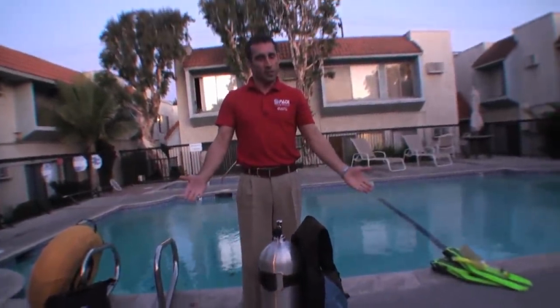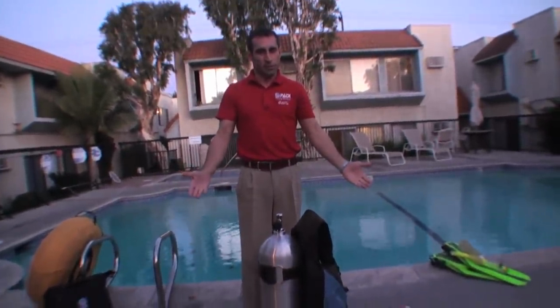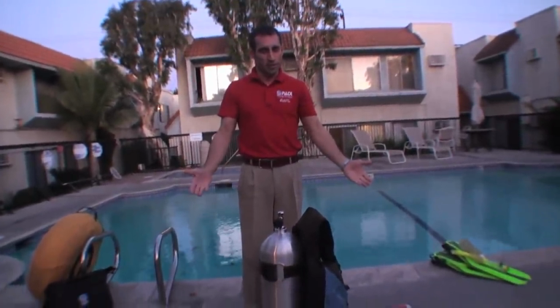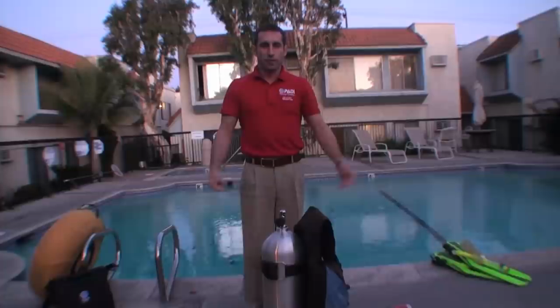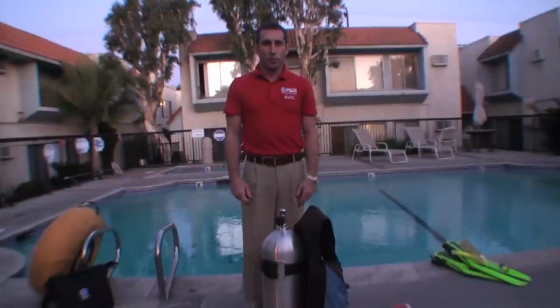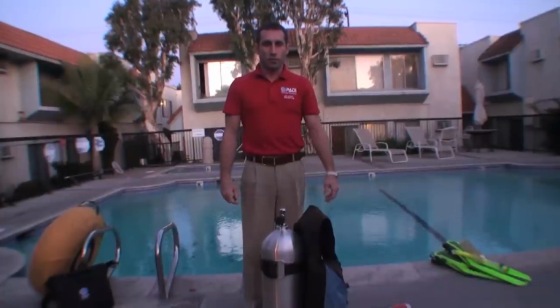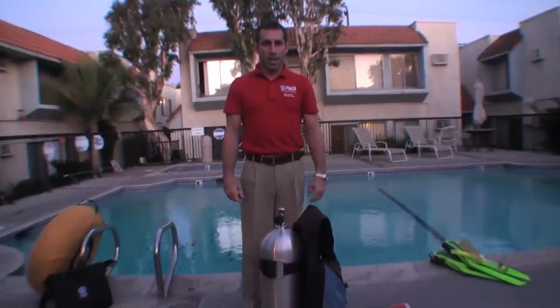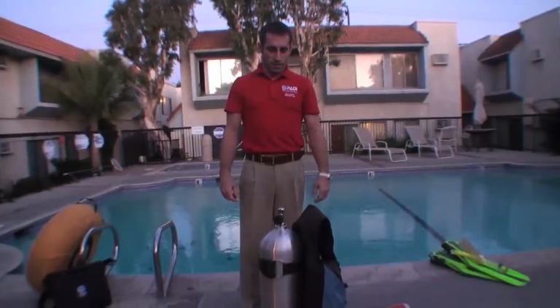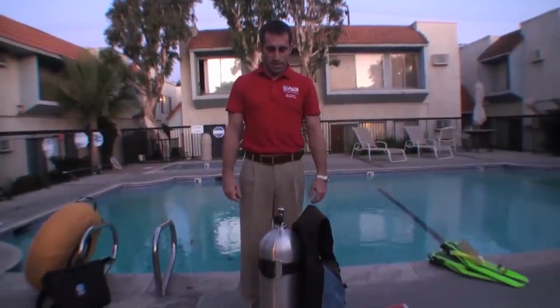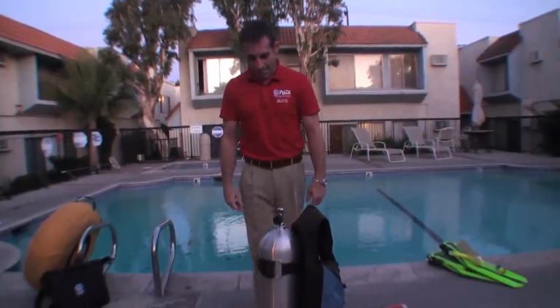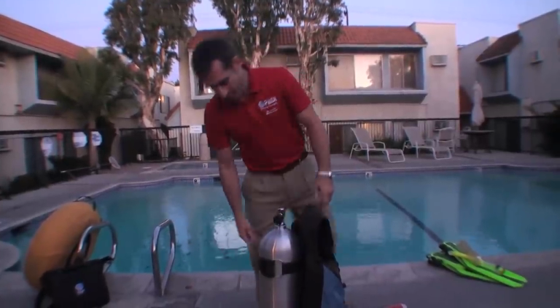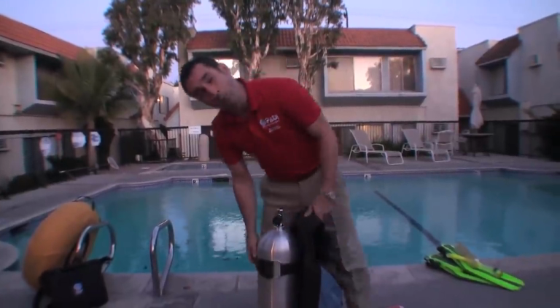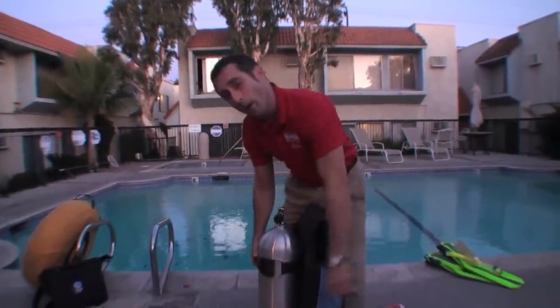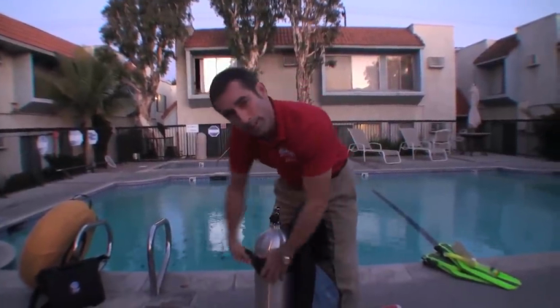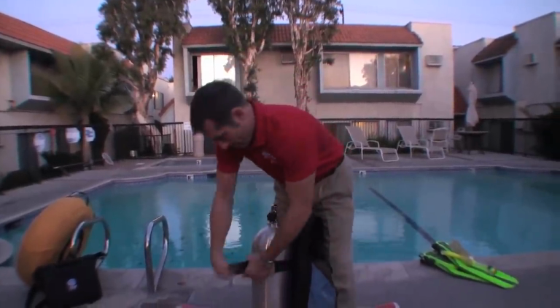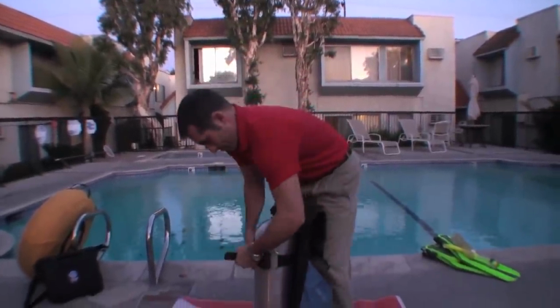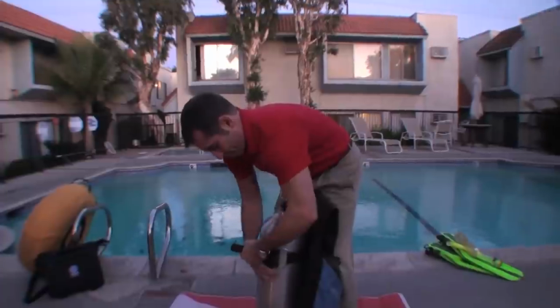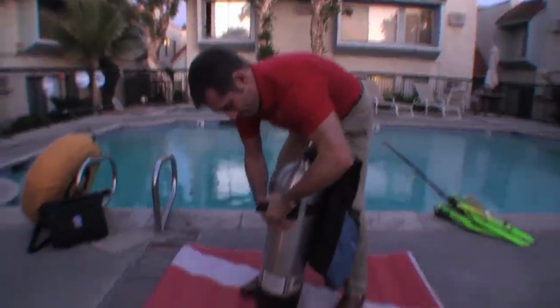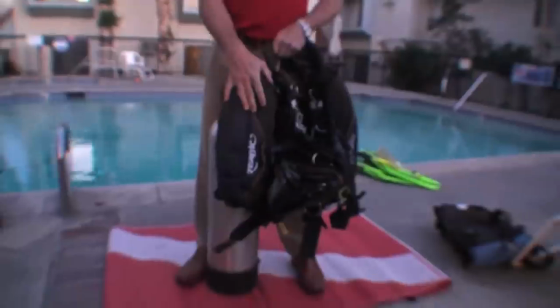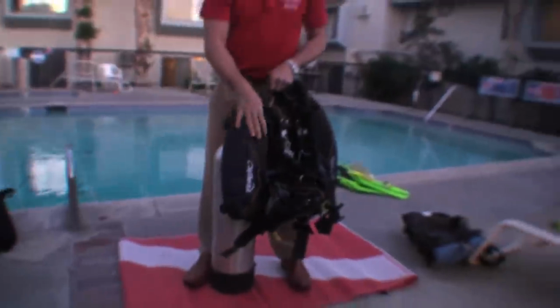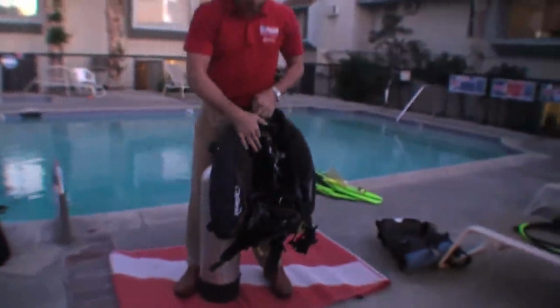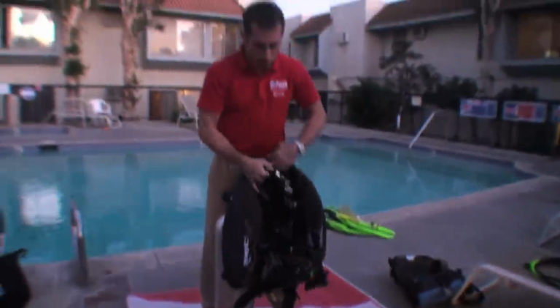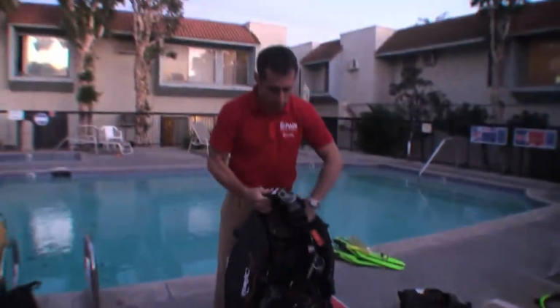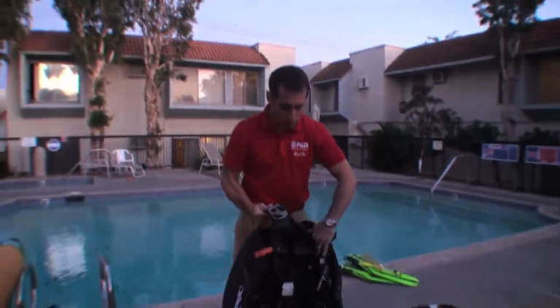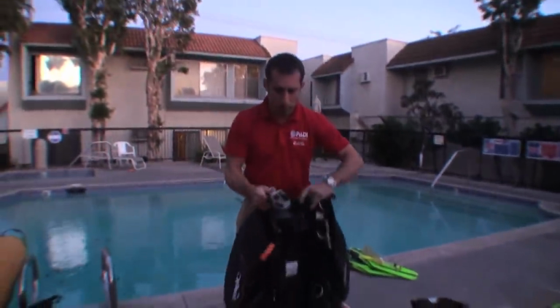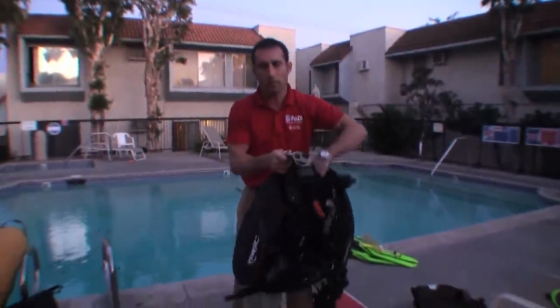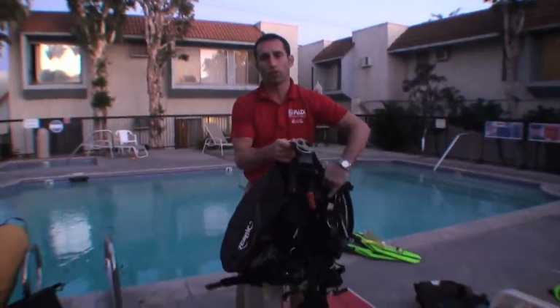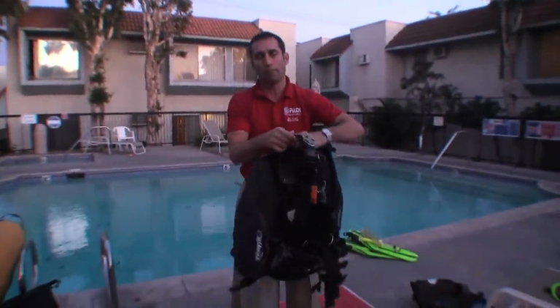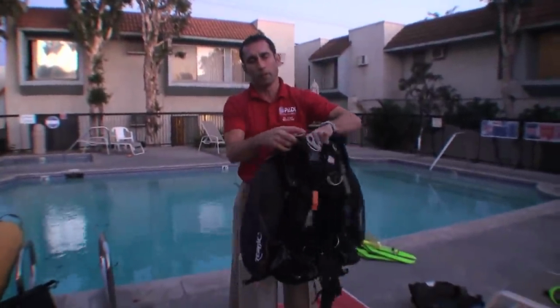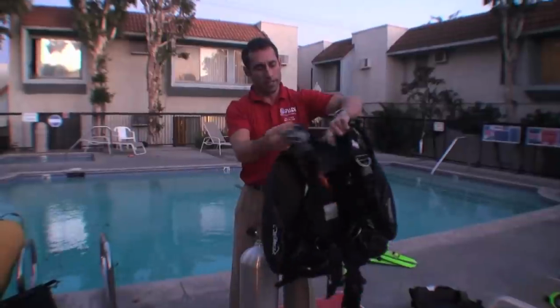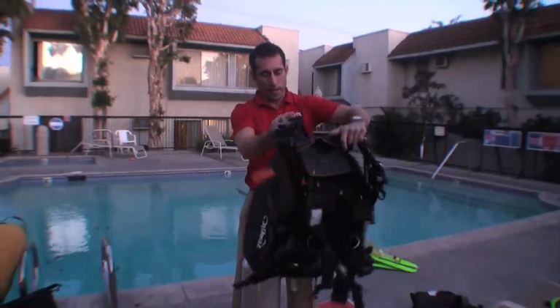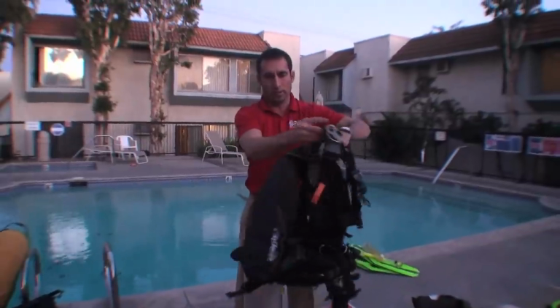Now you're almost ready for a dive. I hope that helped. Now we're going to go ahead and do a double strap Z Eagle Tech BC.